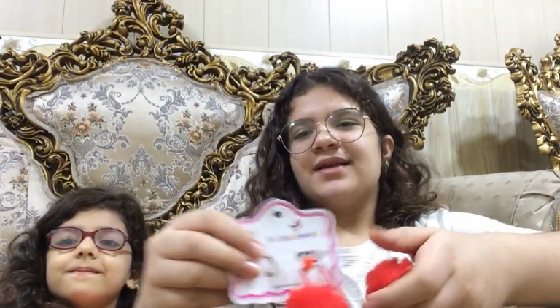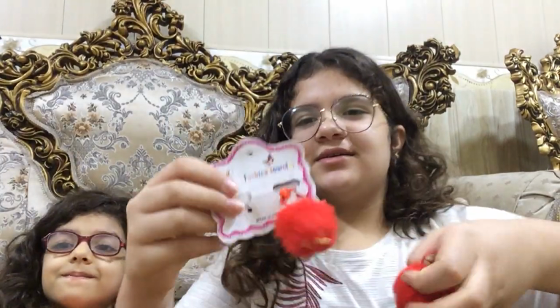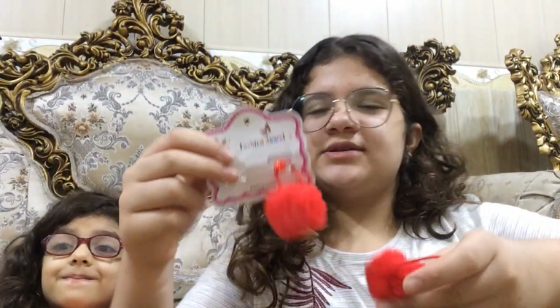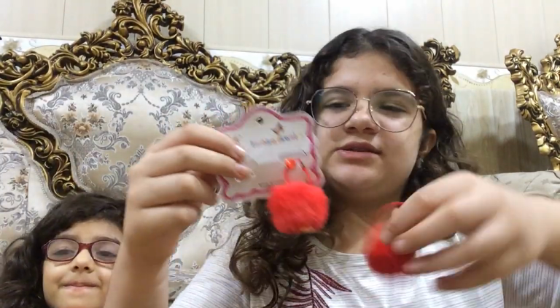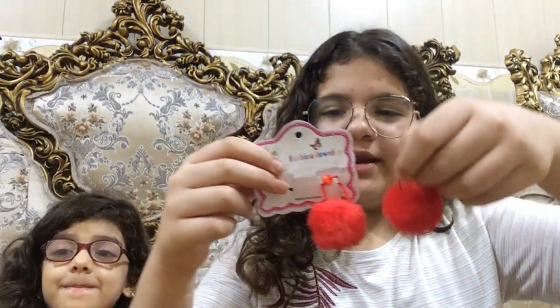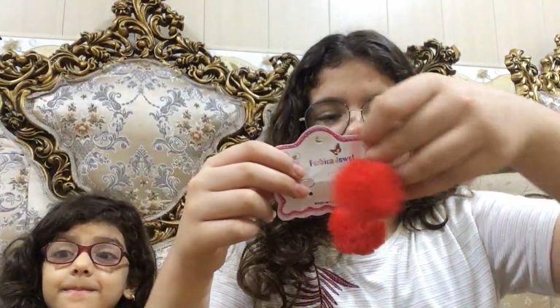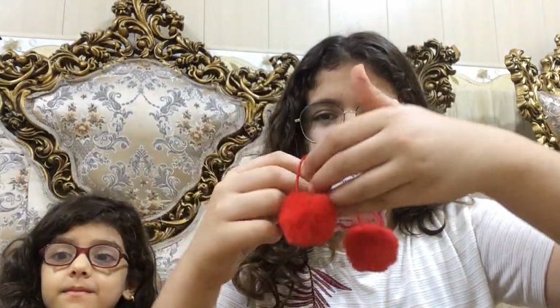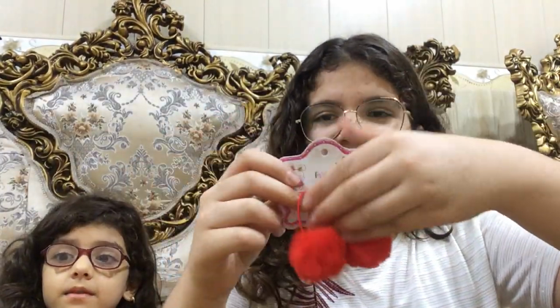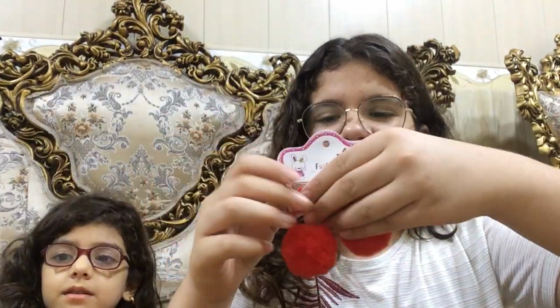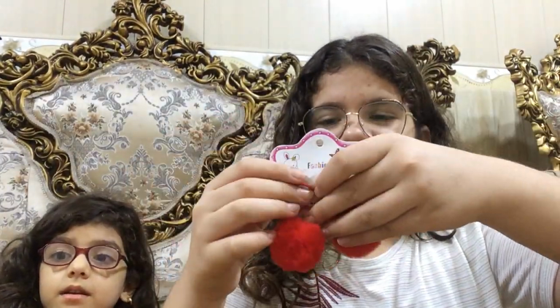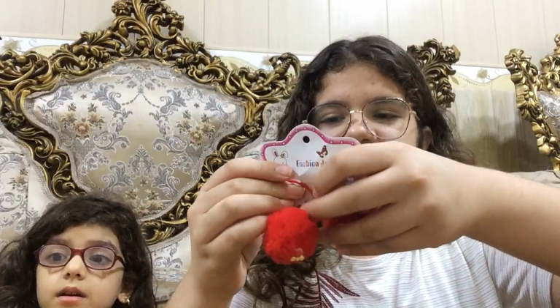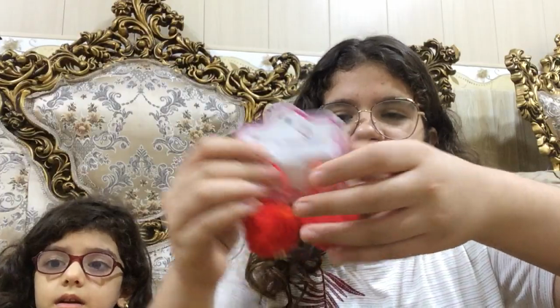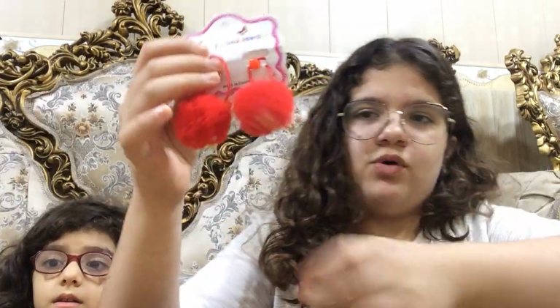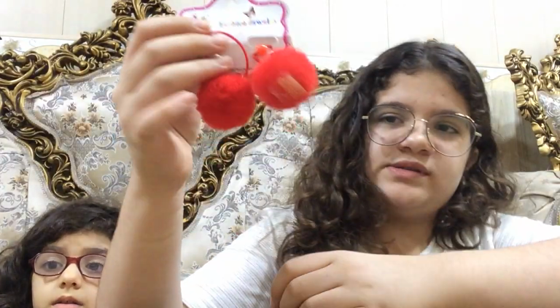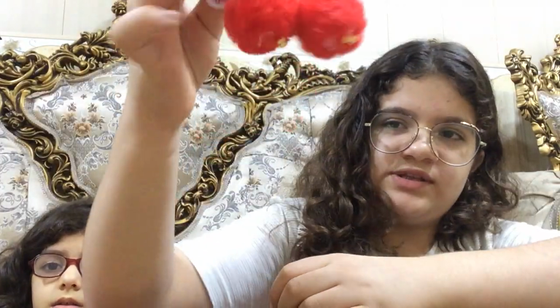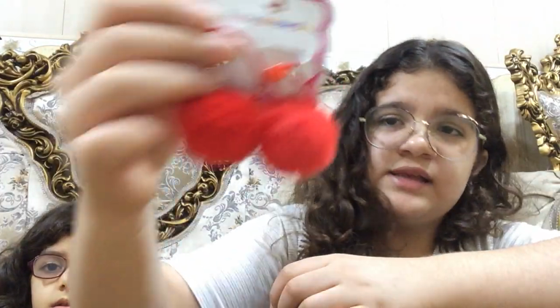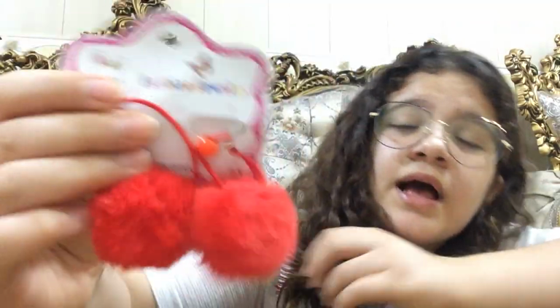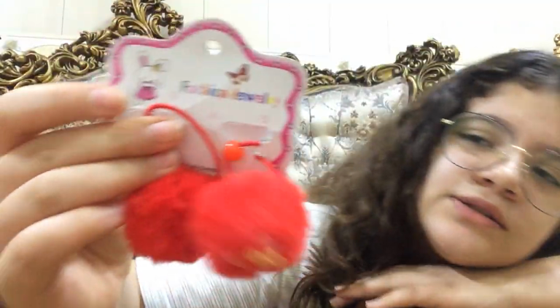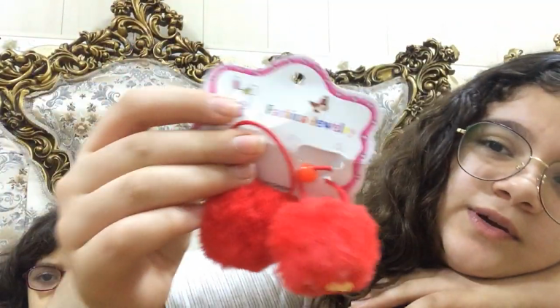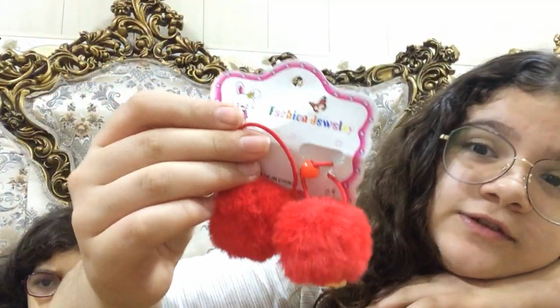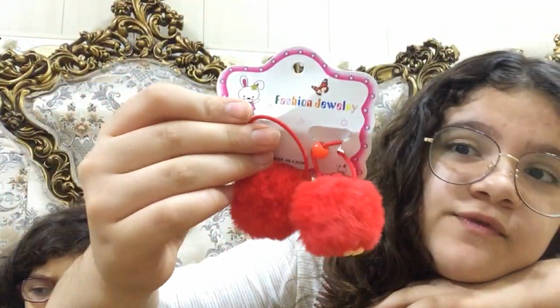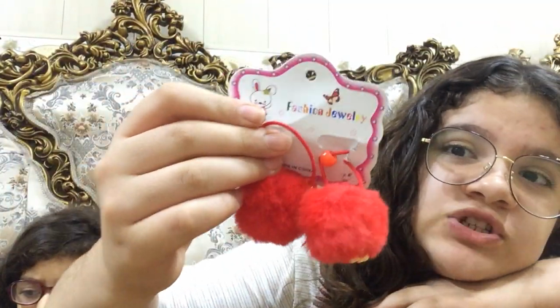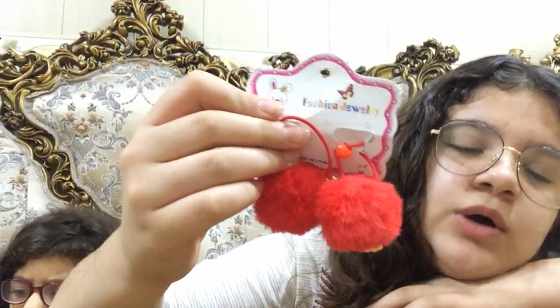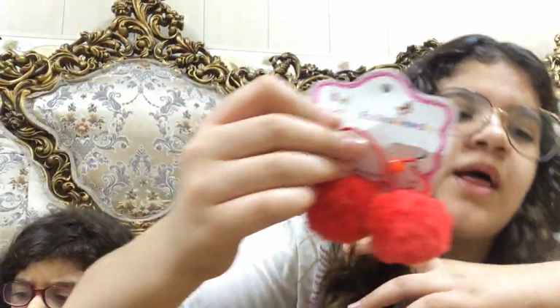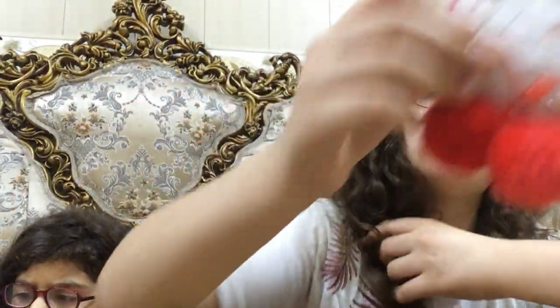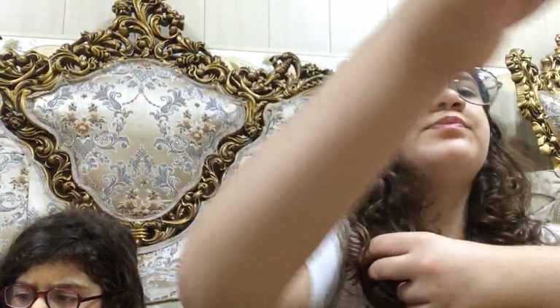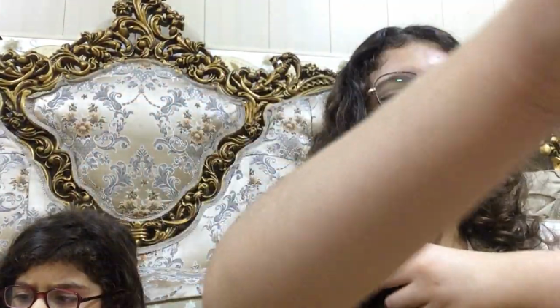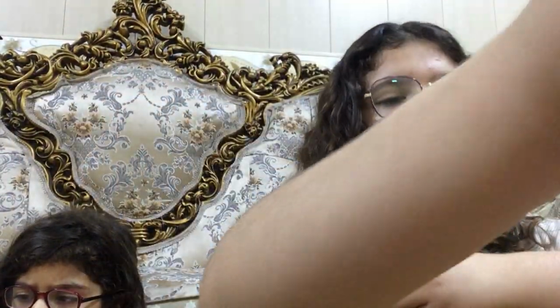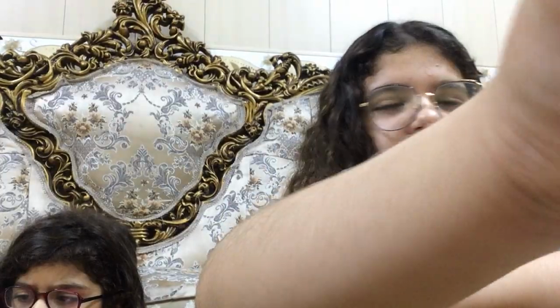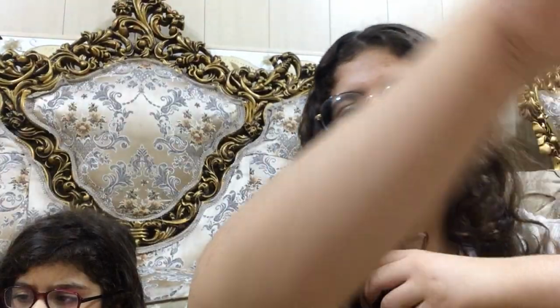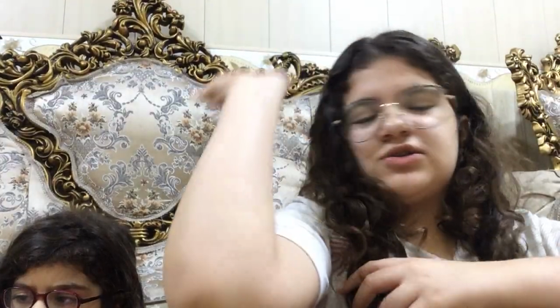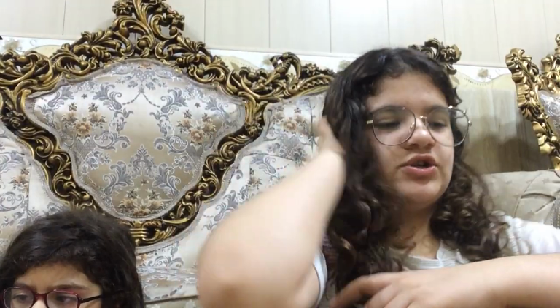So here's this red pump. We also got this from Fashion Dole. And then yeah, it's your turn.